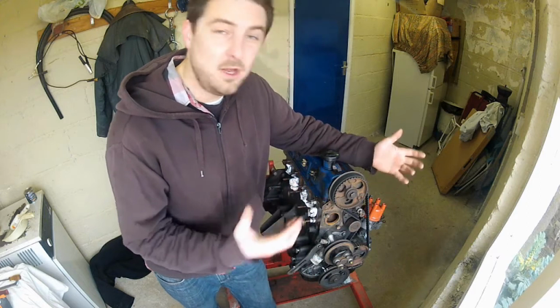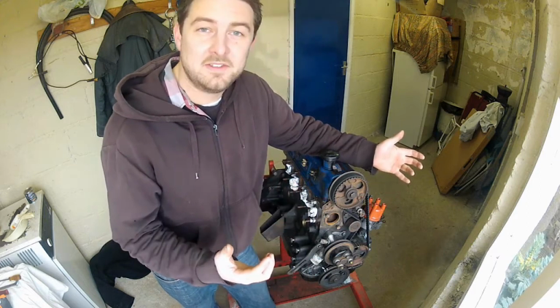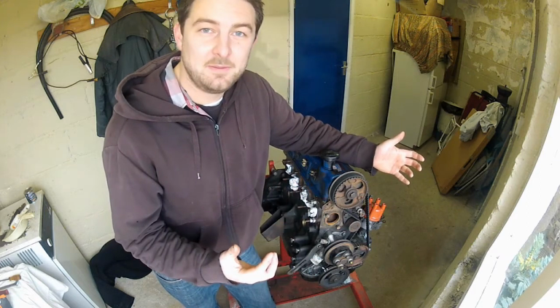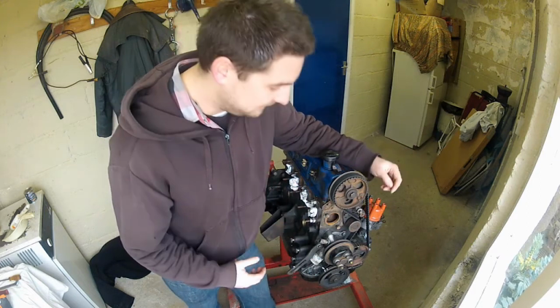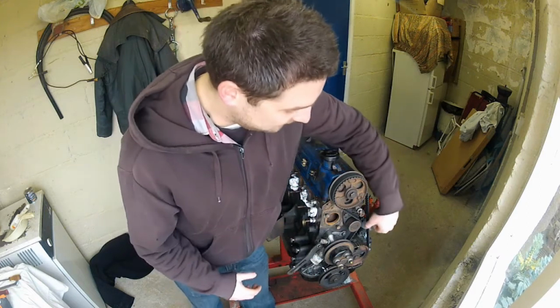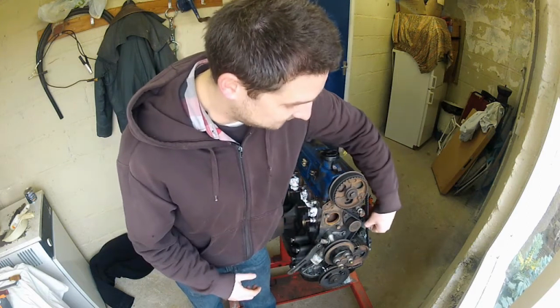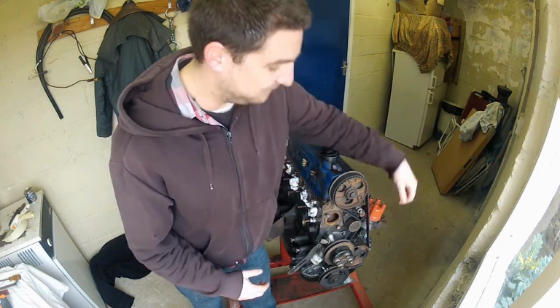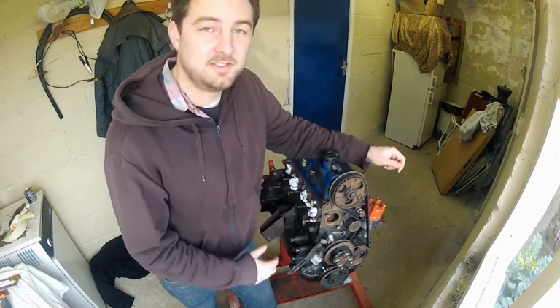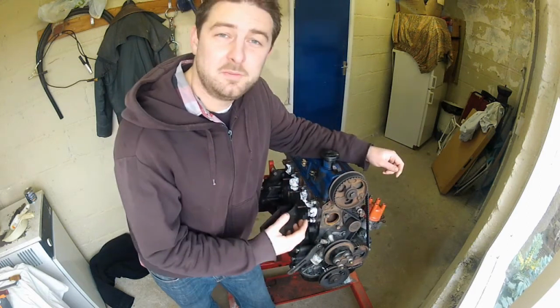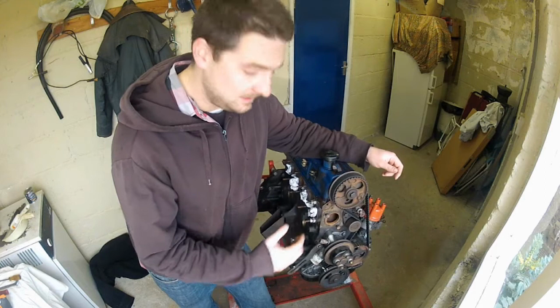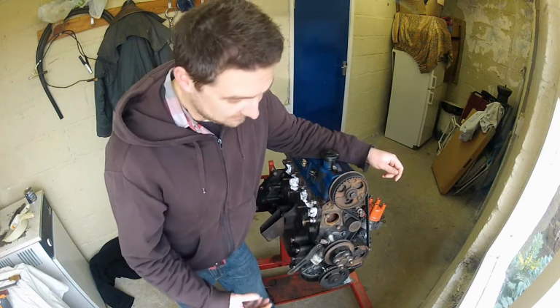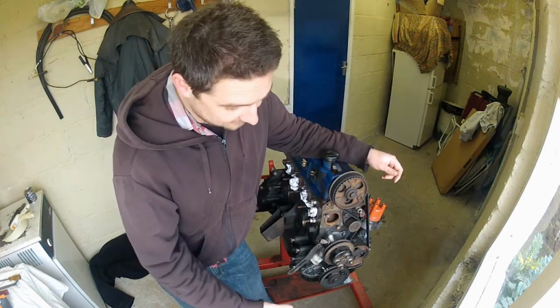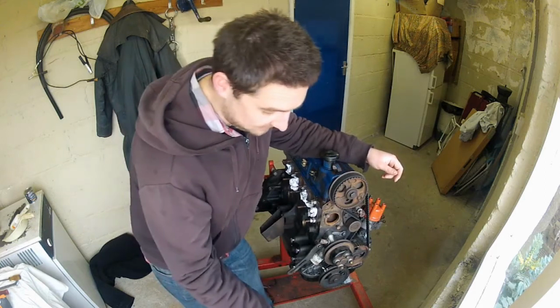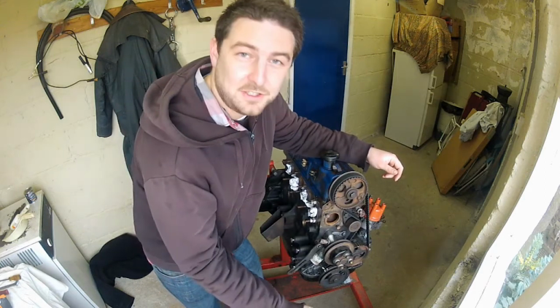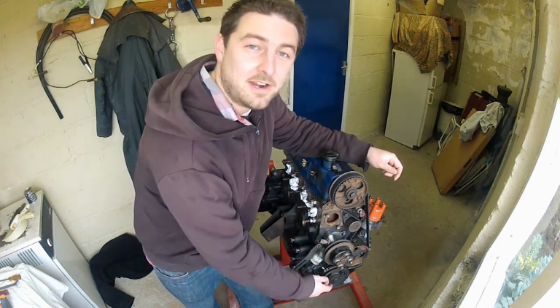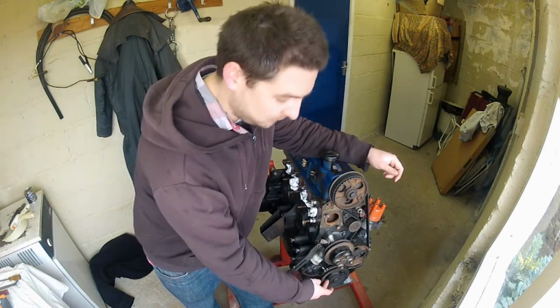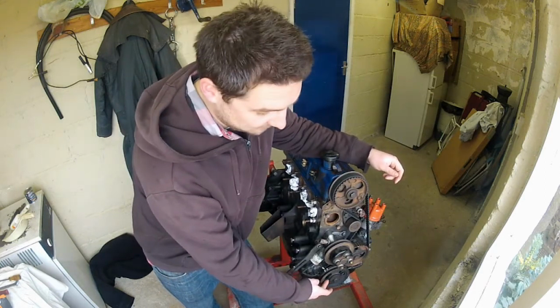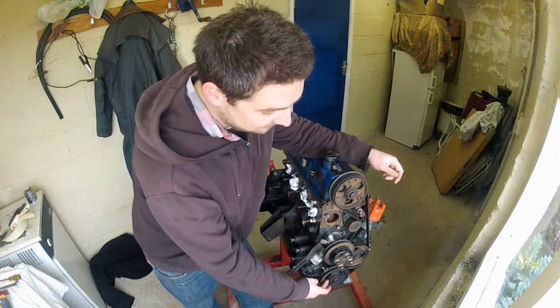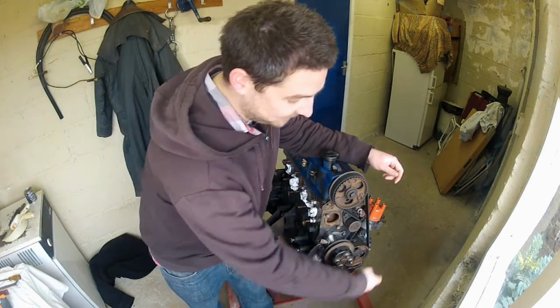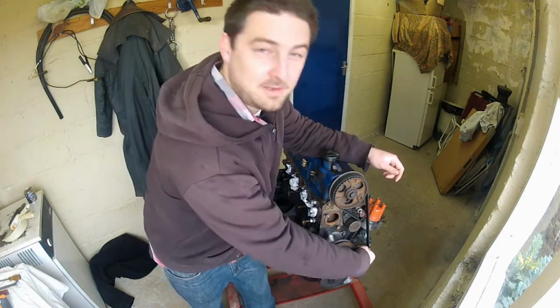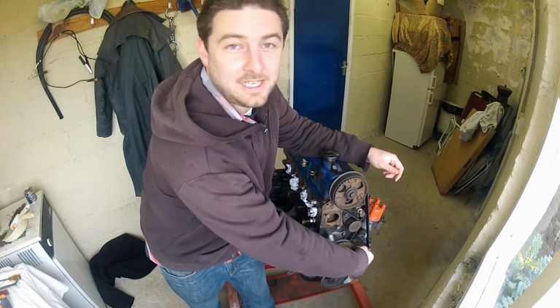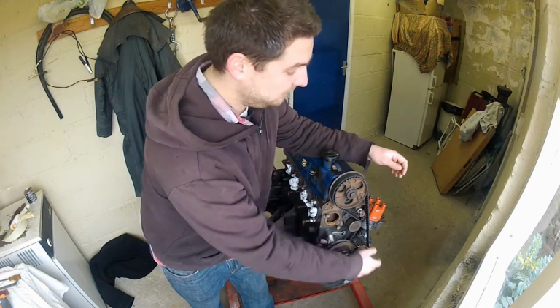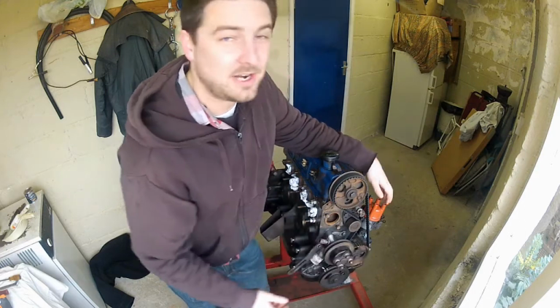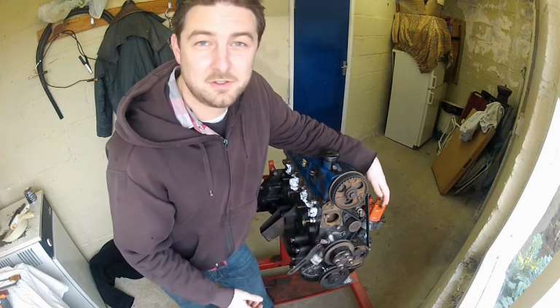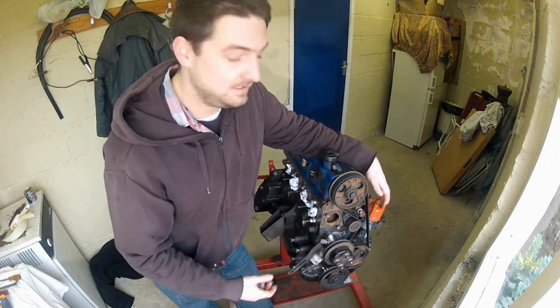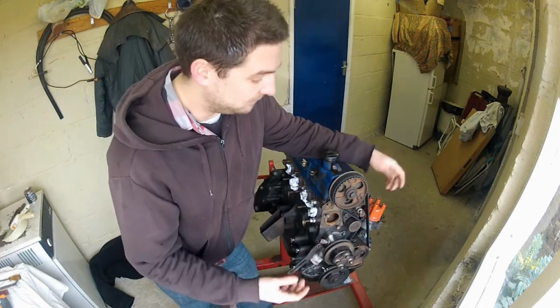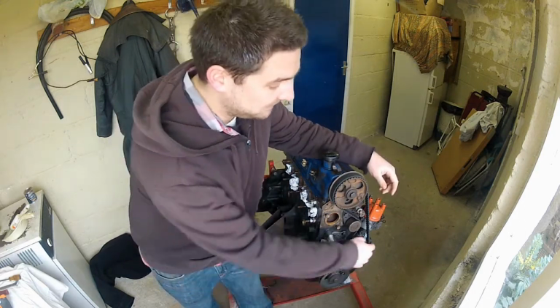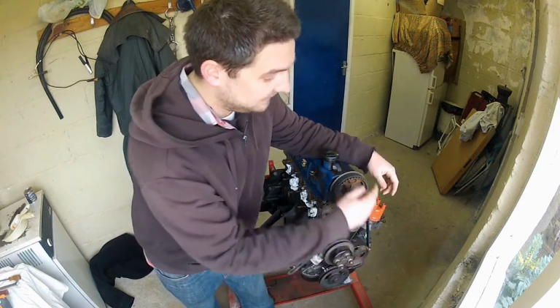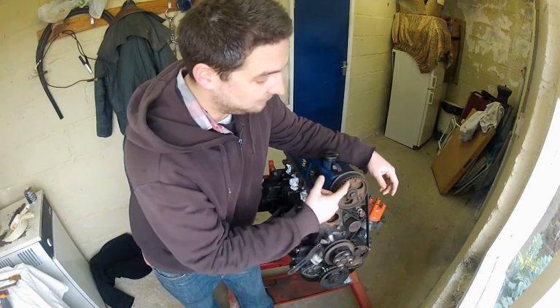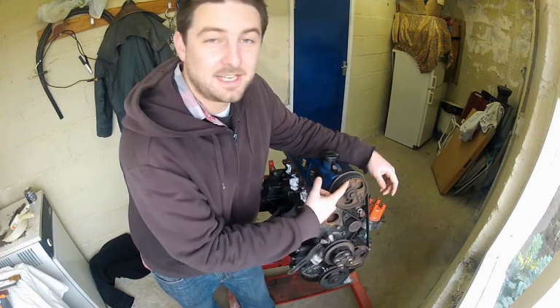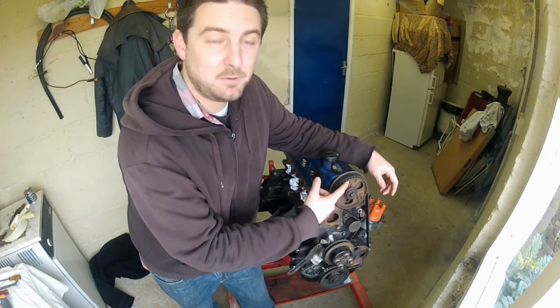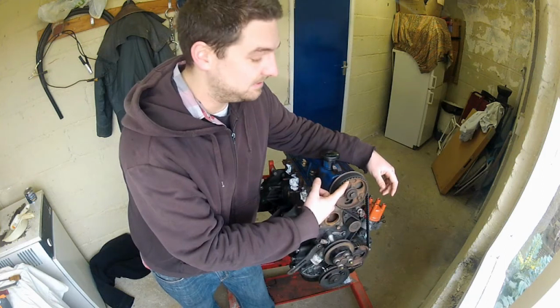So where is the timing belt? Well, that's the timing belt — it's a toothed belt. On this particular engine it engages with the crankshaft pulley at the bottom, the auxiliary pulley here which drives the distributor amongst other things, and then up to the camshaft pulley at the top.